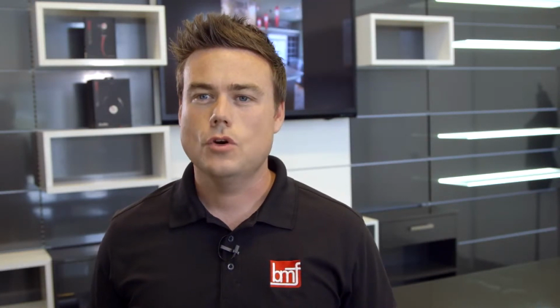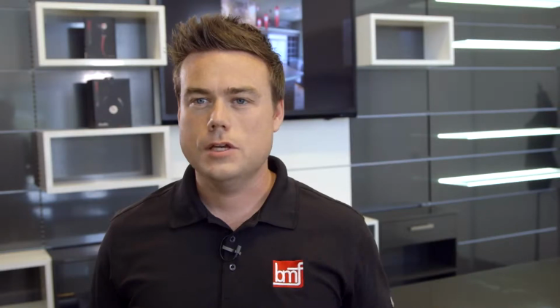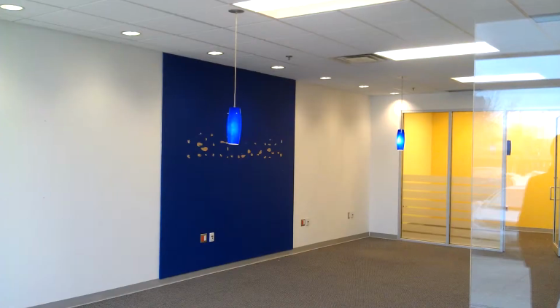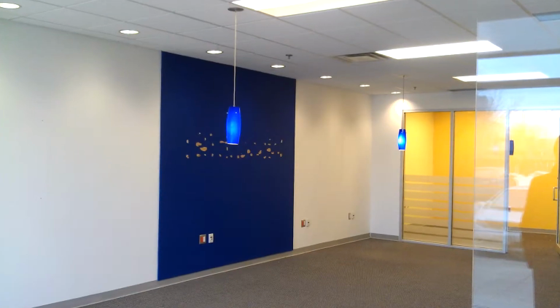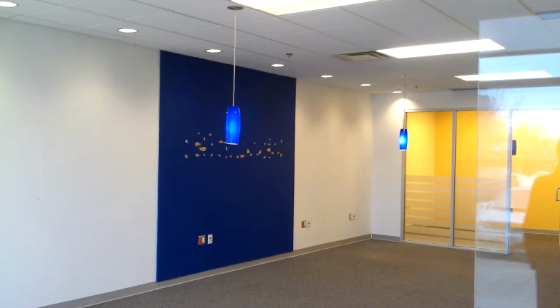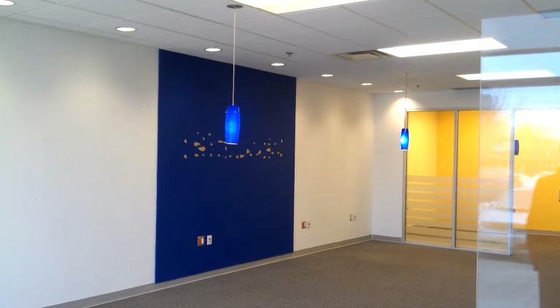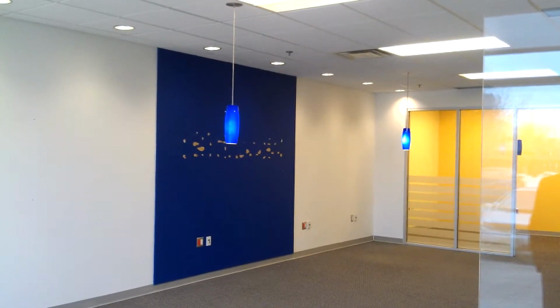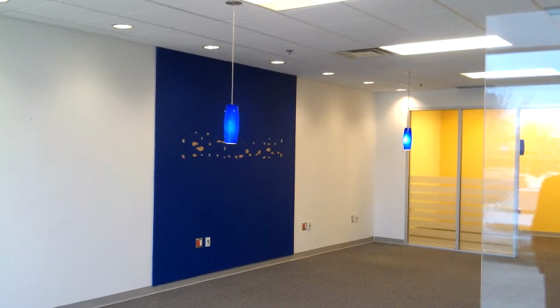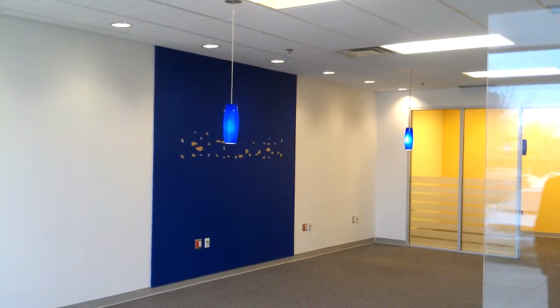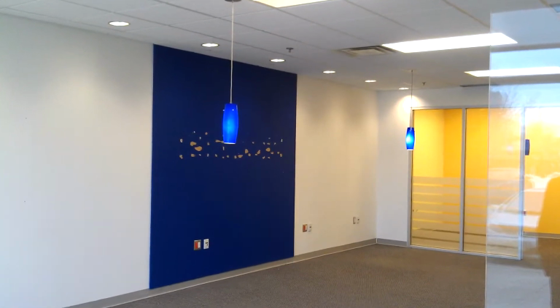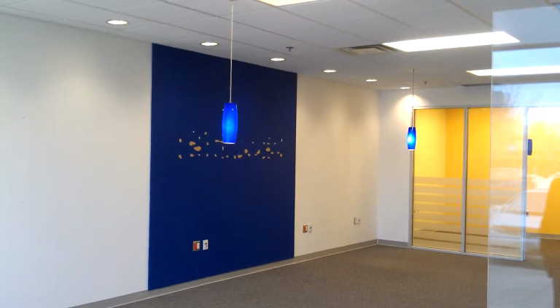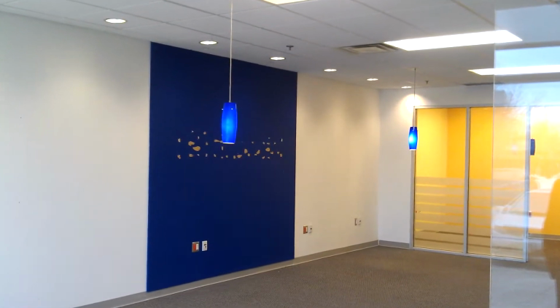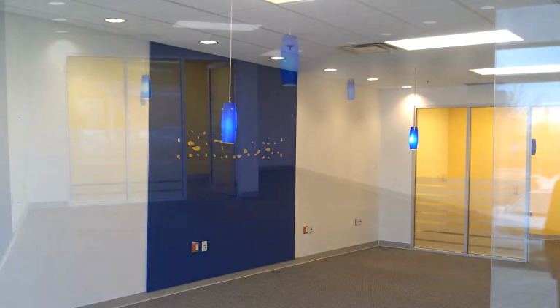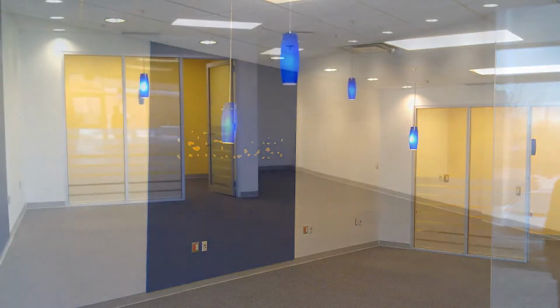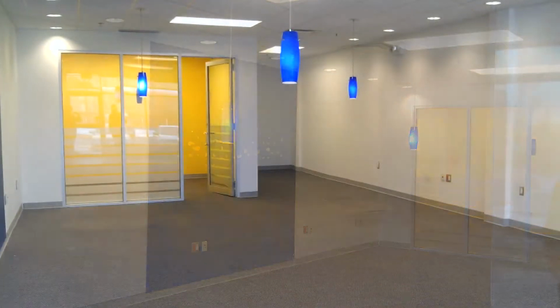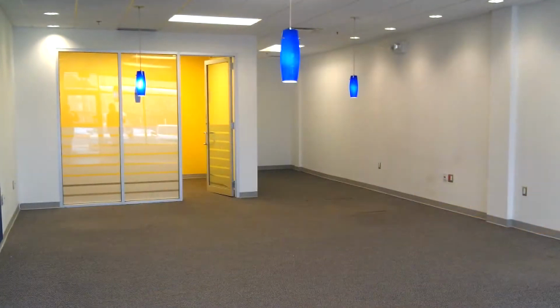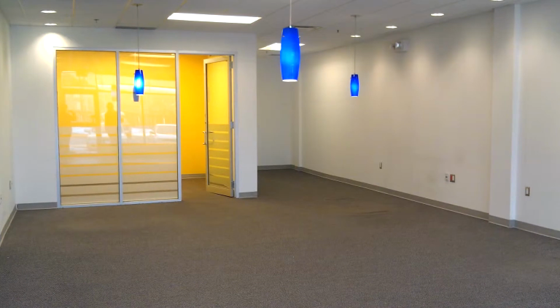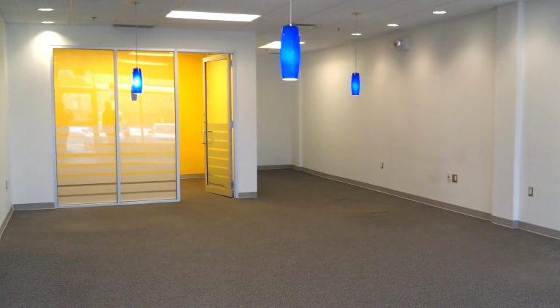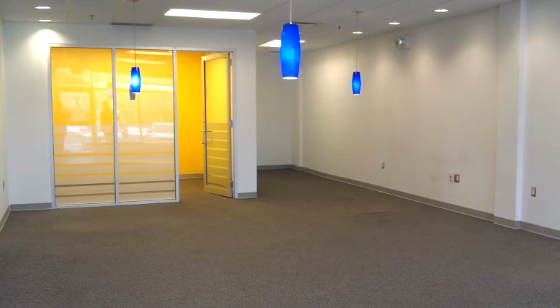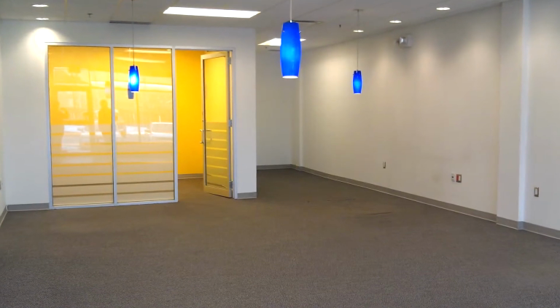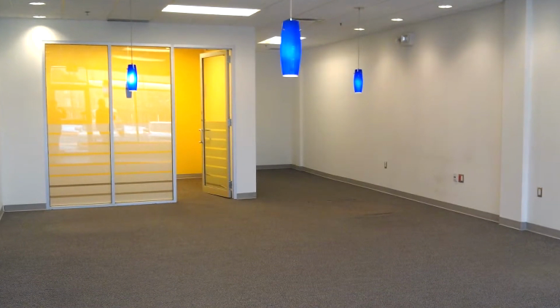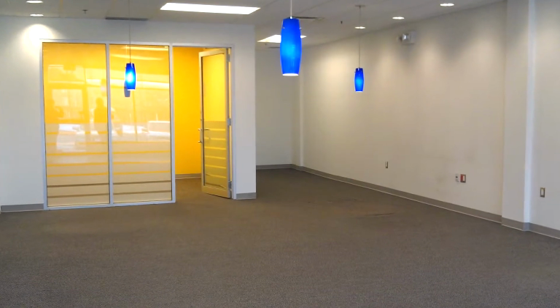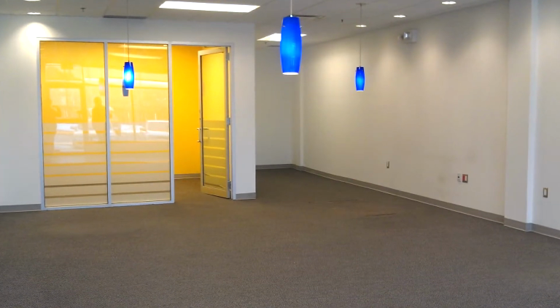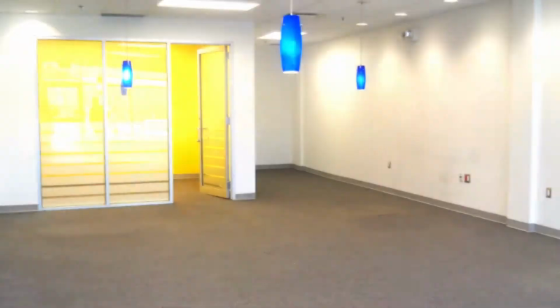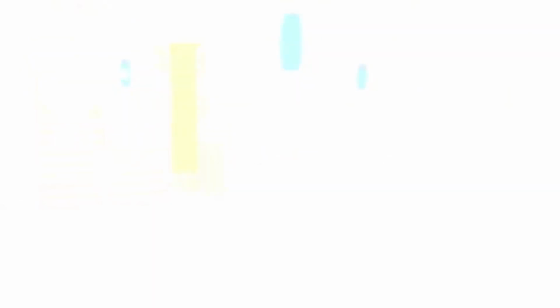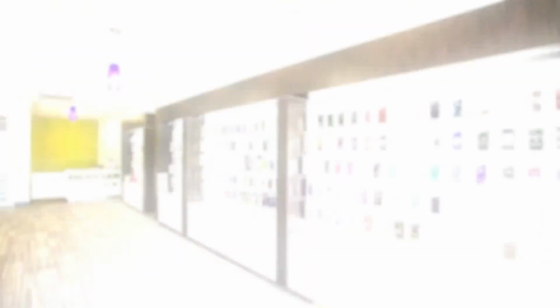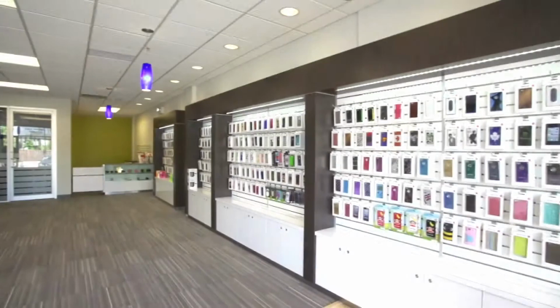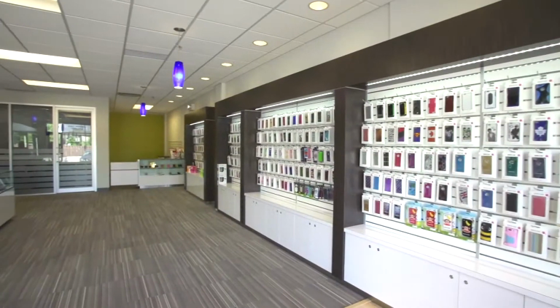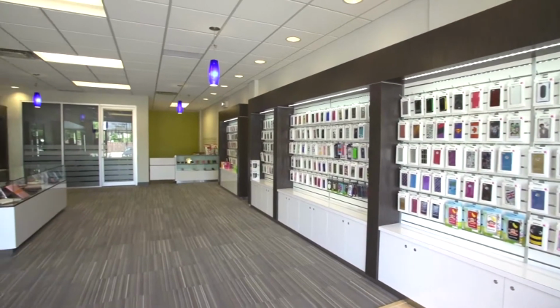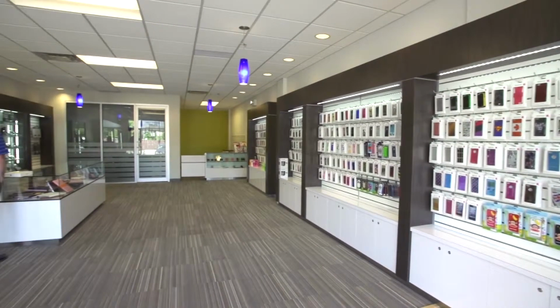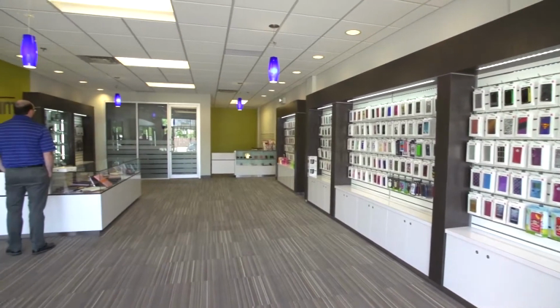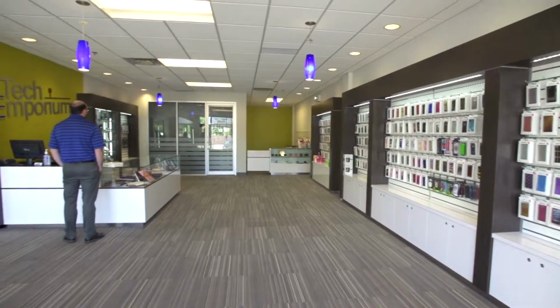So we sent our designer in, looked at the space he found, and found a way to work with it so we didn't have to do any interior construction or modification. We got a design up and going quickly and executed on his brand new store.